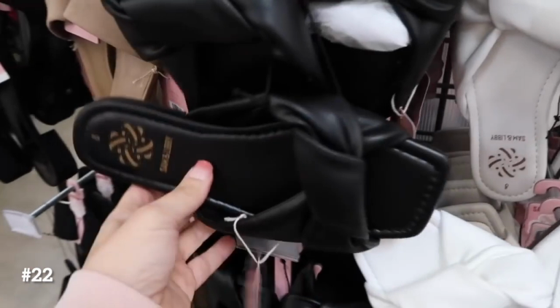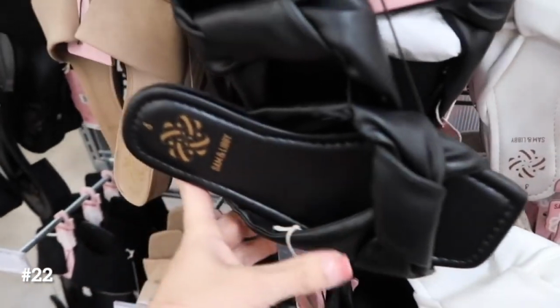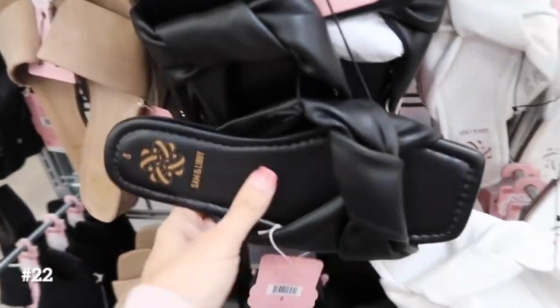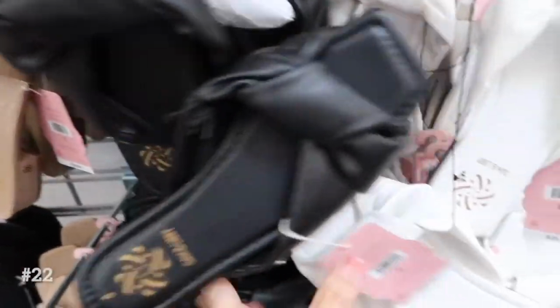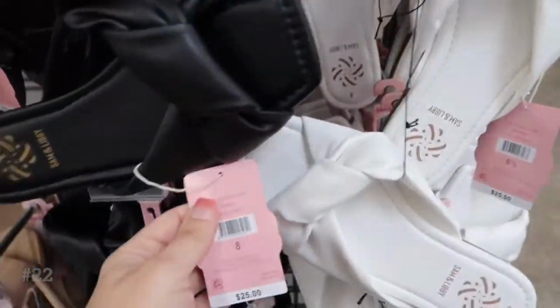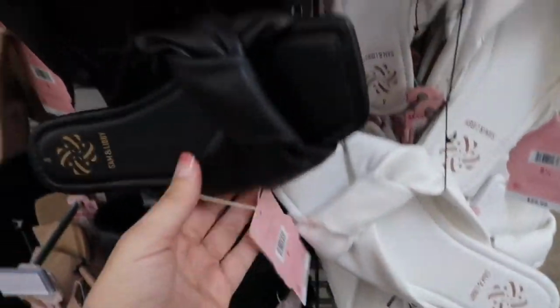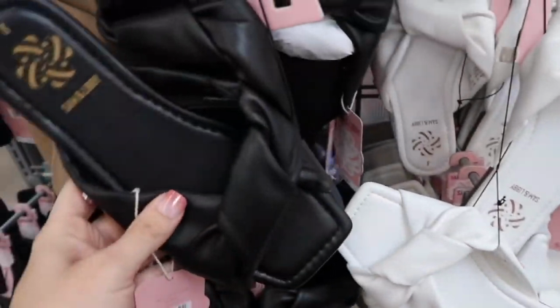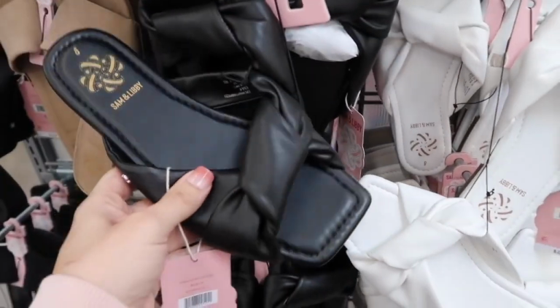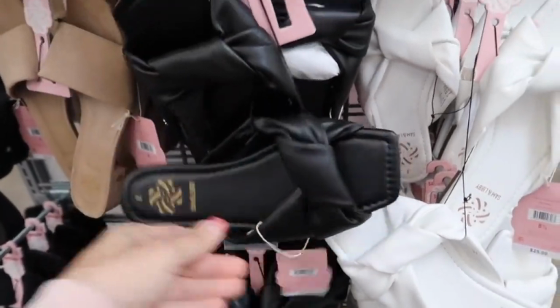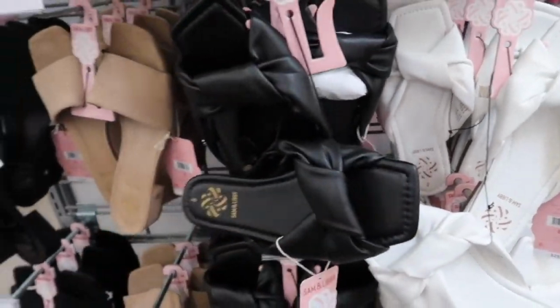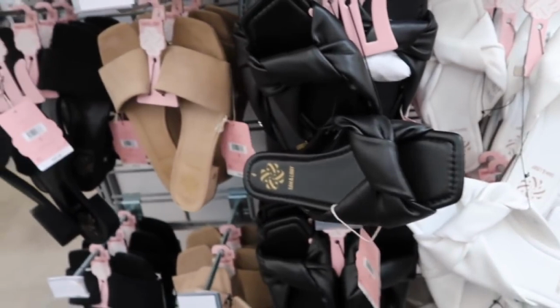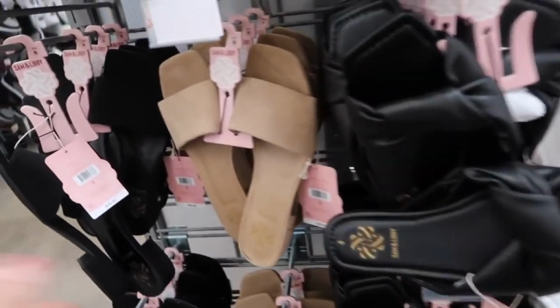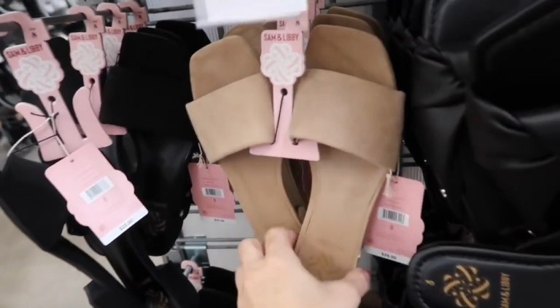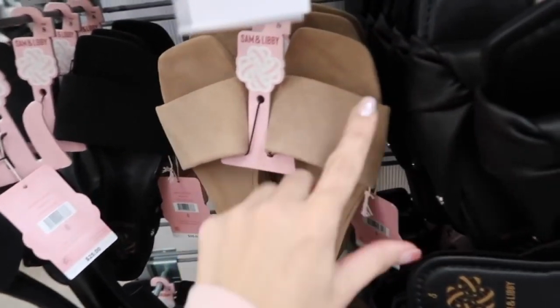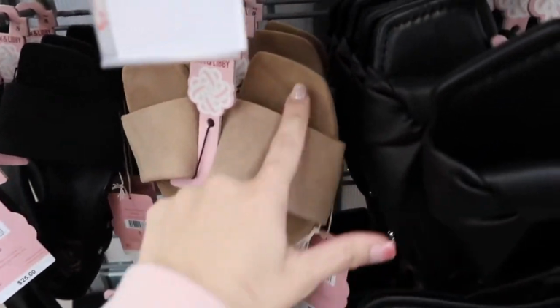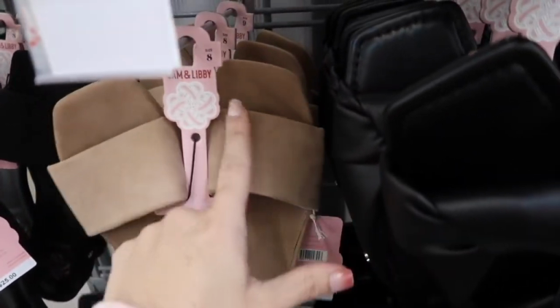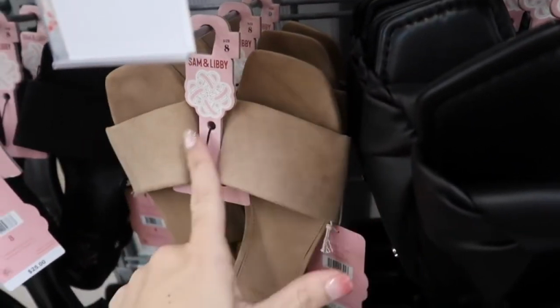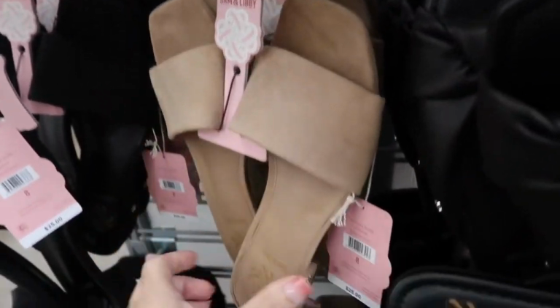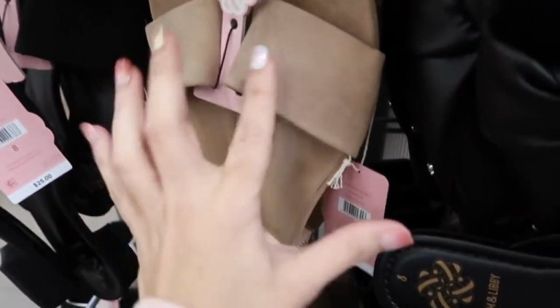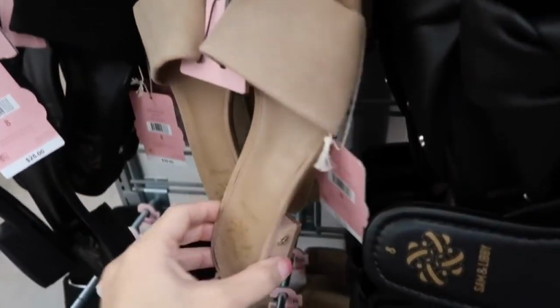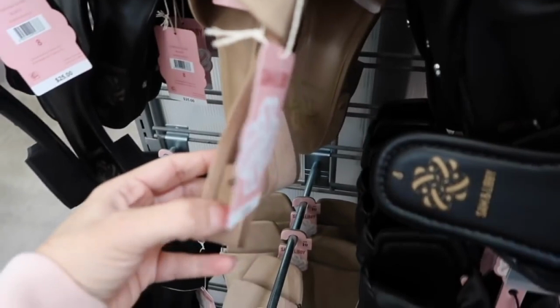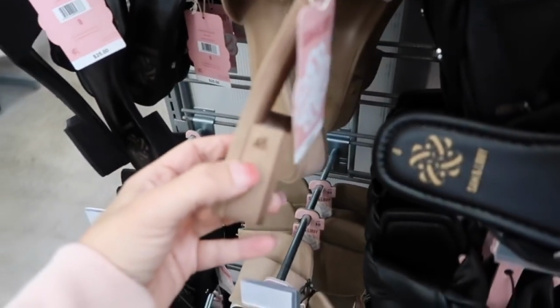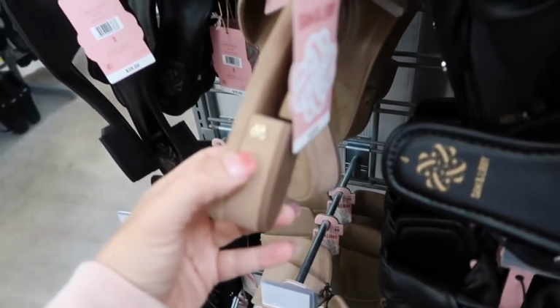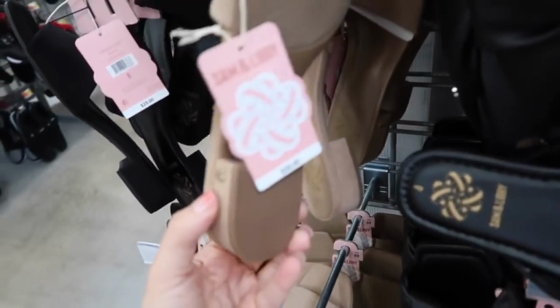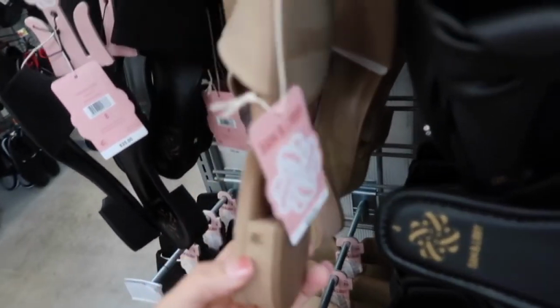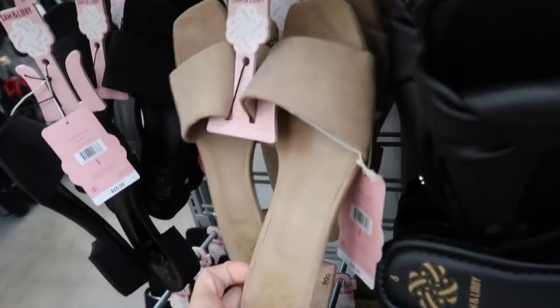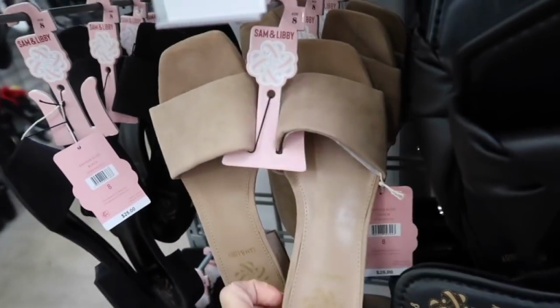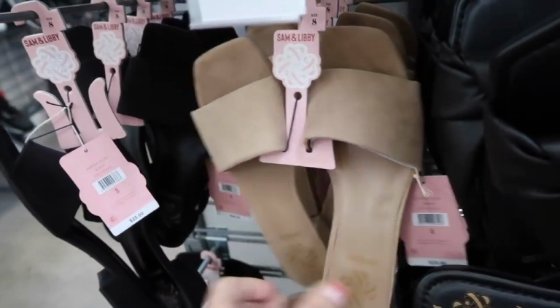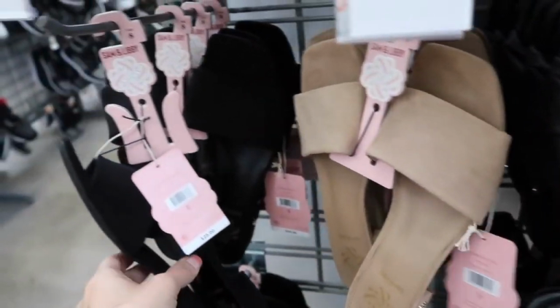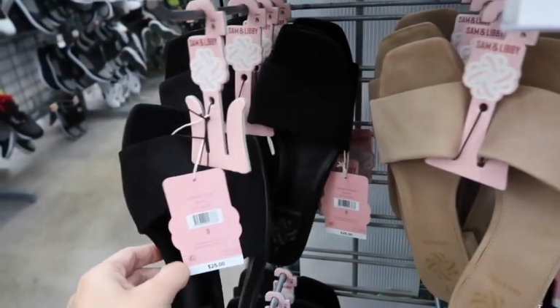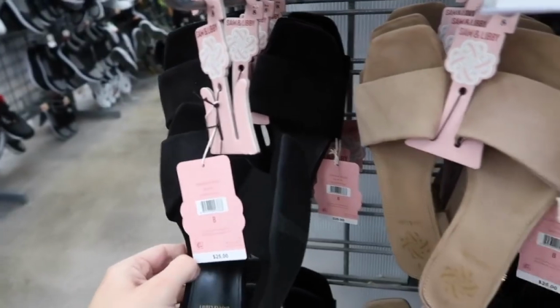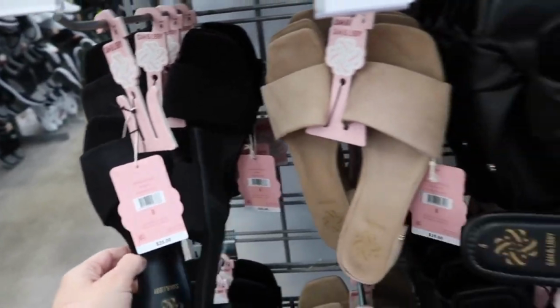These come in the white, also in the black, and they're $25. Also new are these little slides — they are a faux suede square toe with two little straps and then a chunky block heel. This one comes in the beige, also in the black, and they're $25.